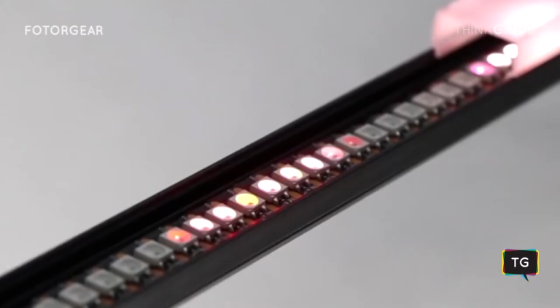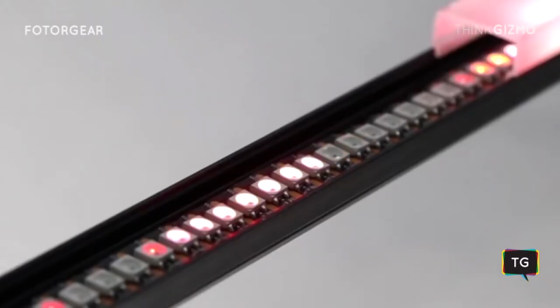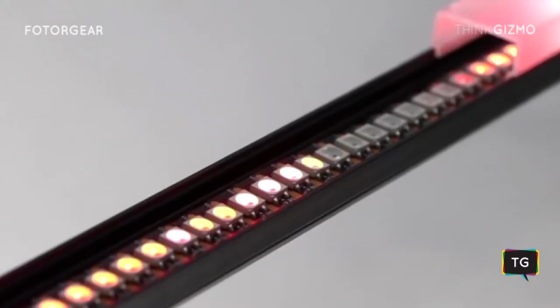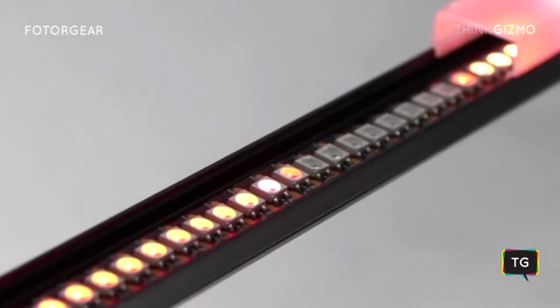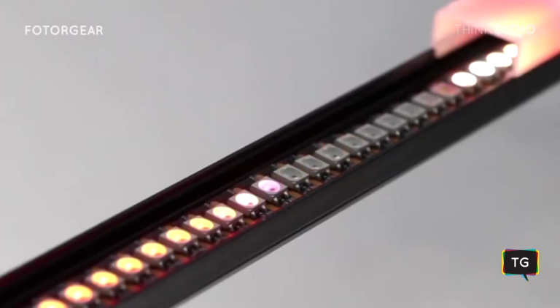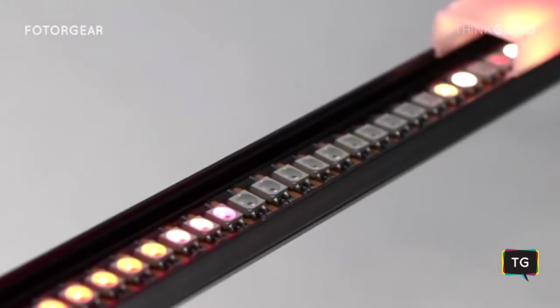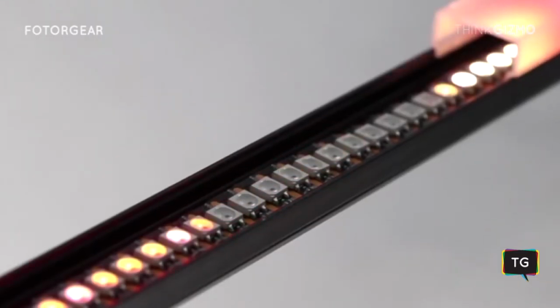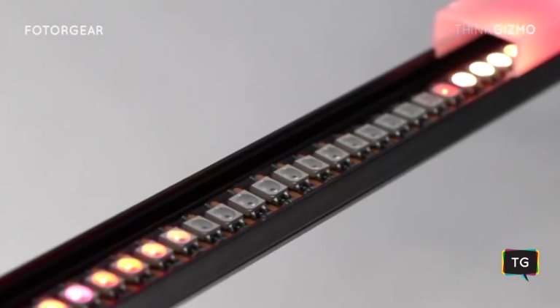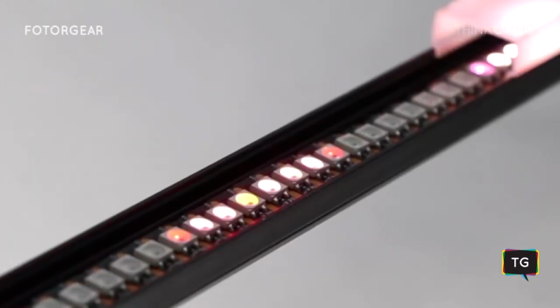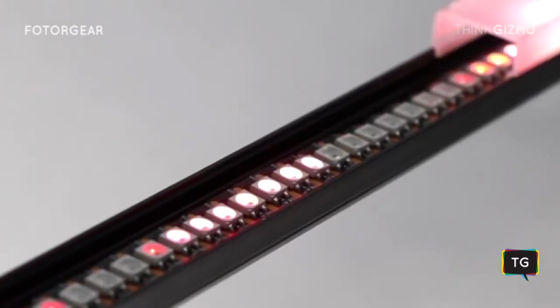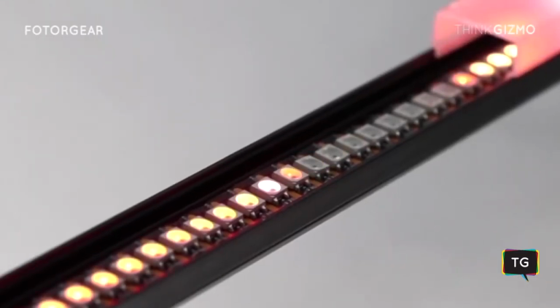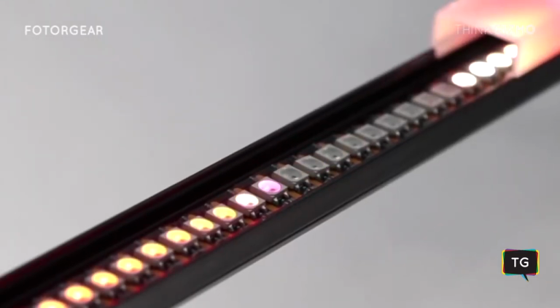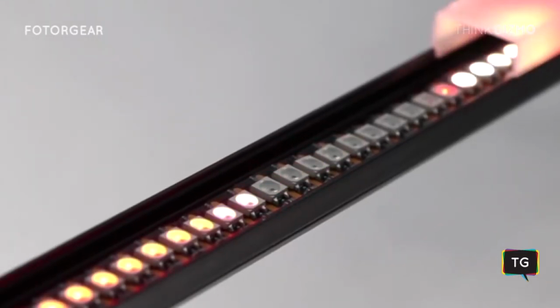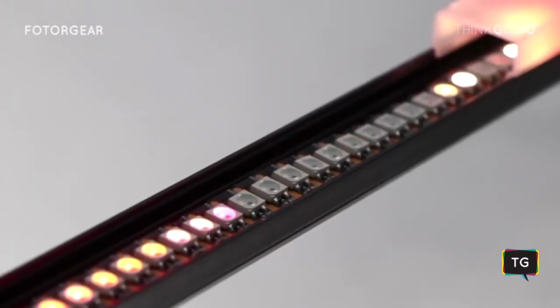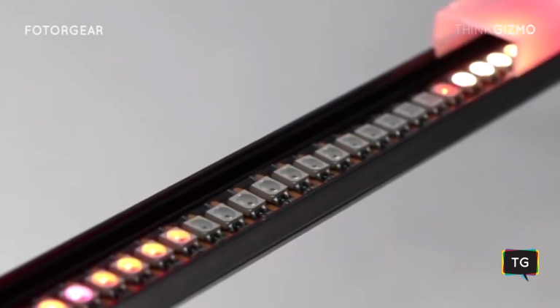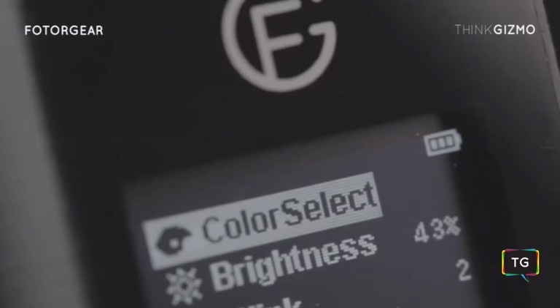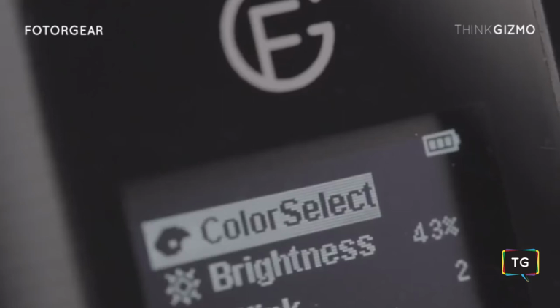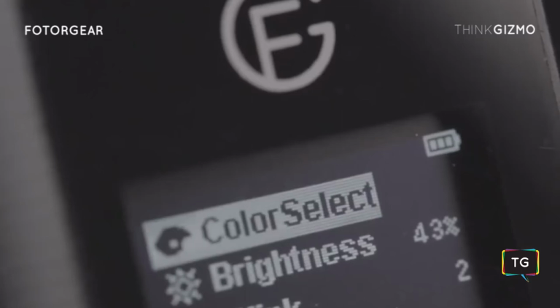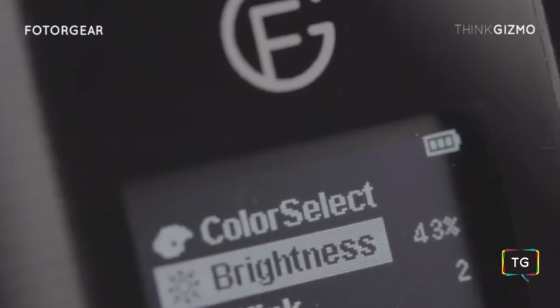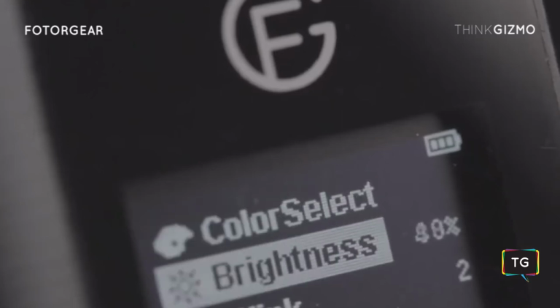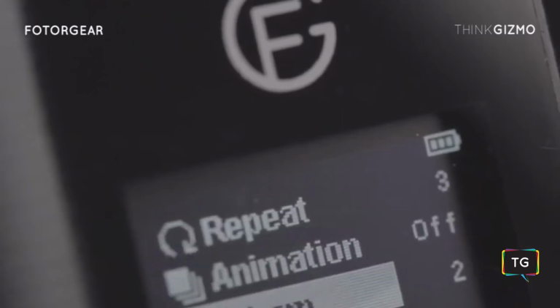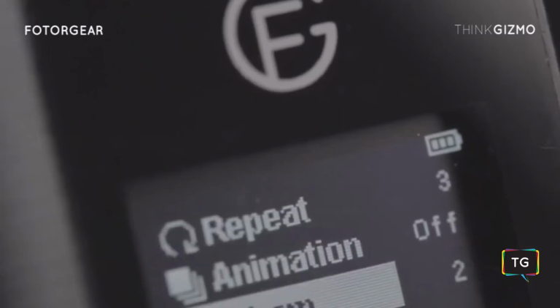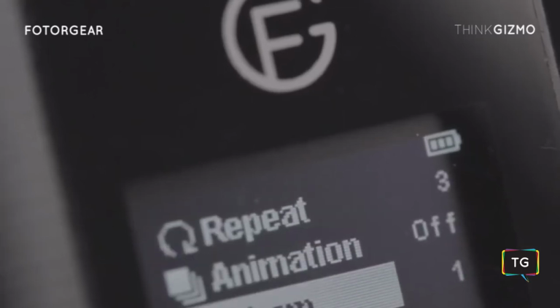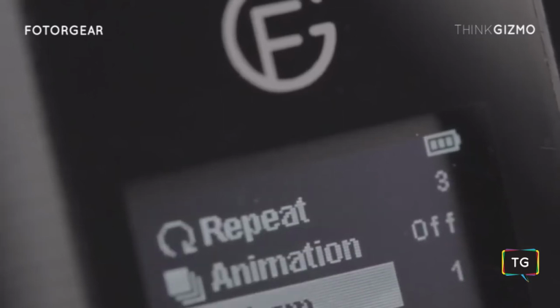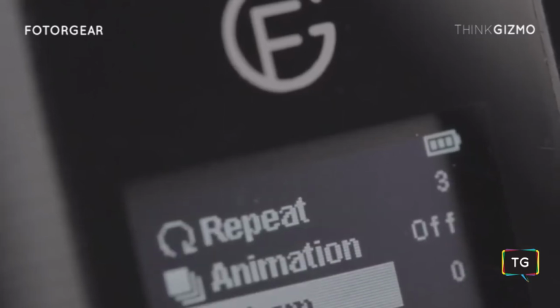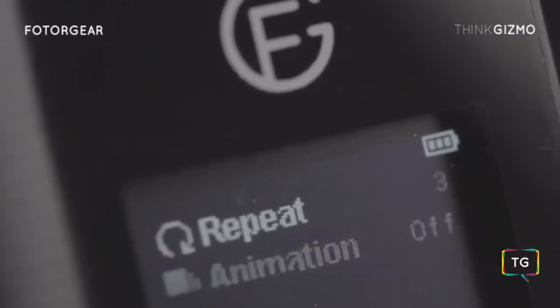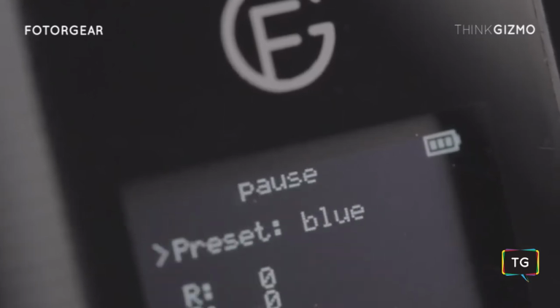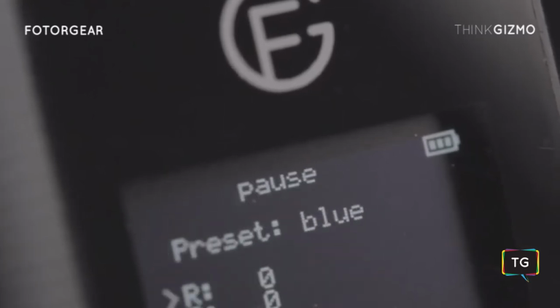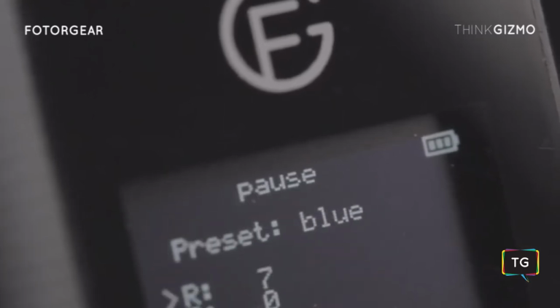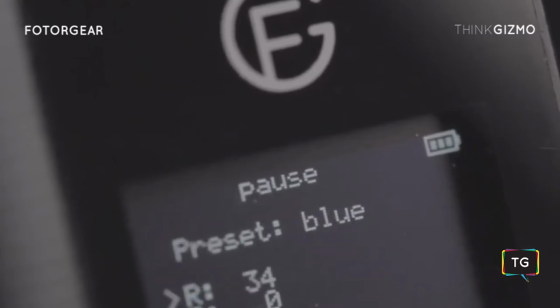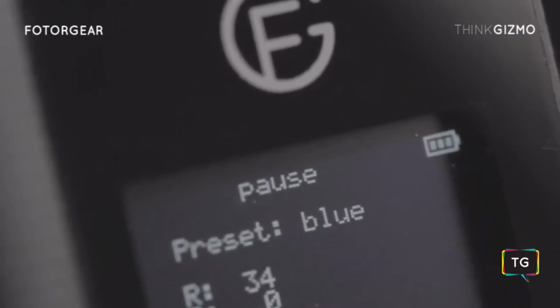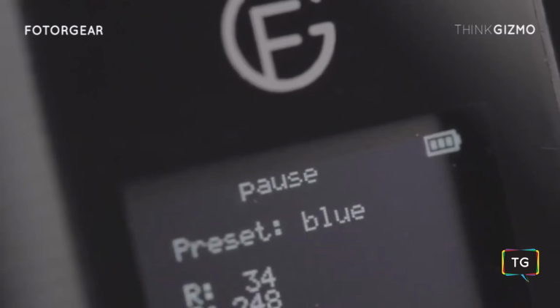Thanks to the 144 high-quality LED light bulbs, you can adjust the brightness, color temperature, and even RGB values.